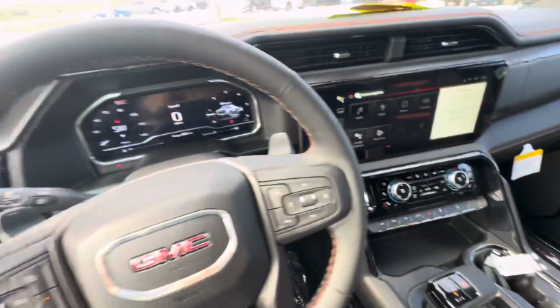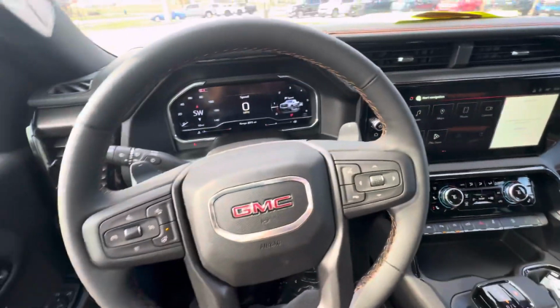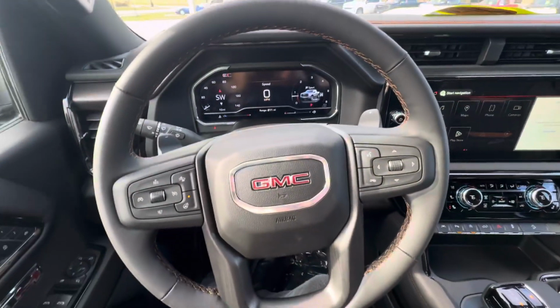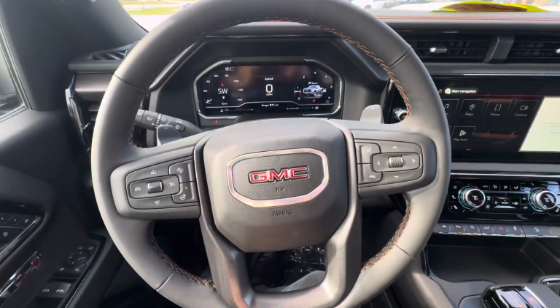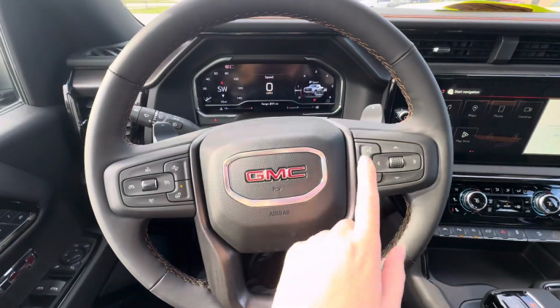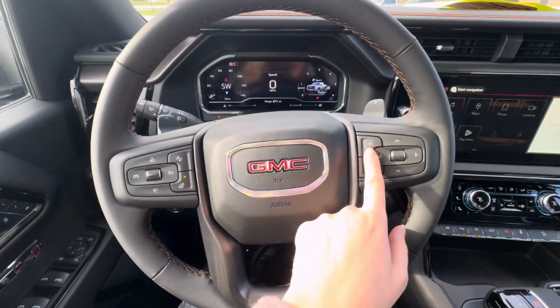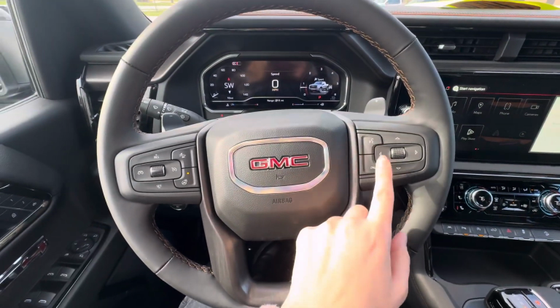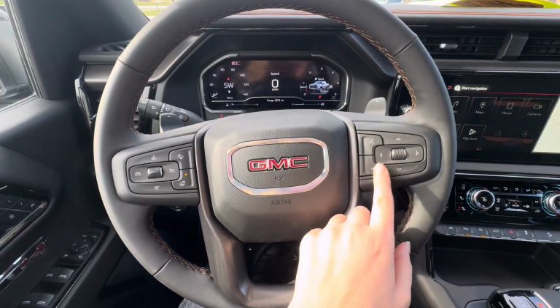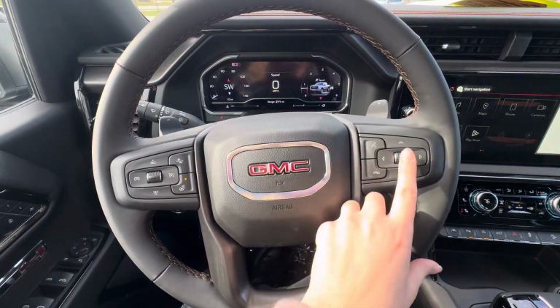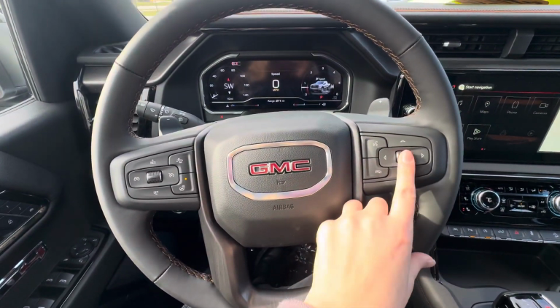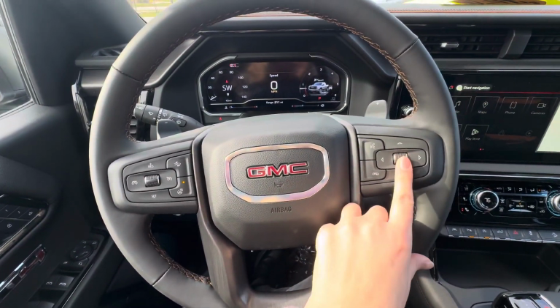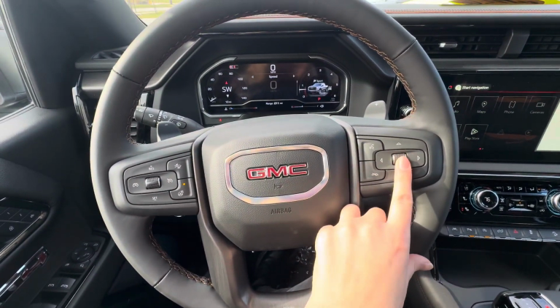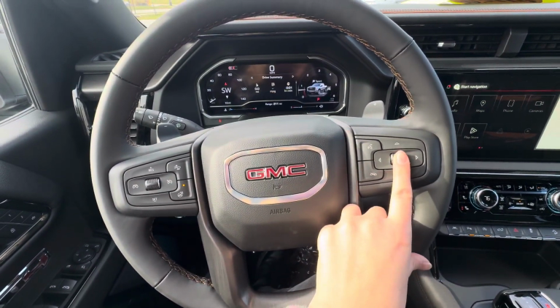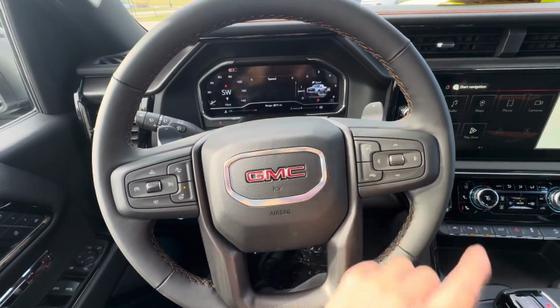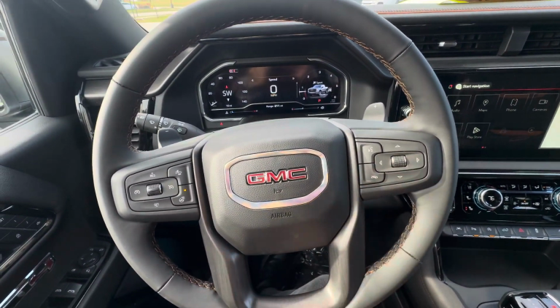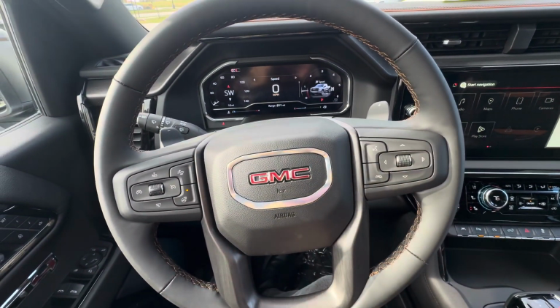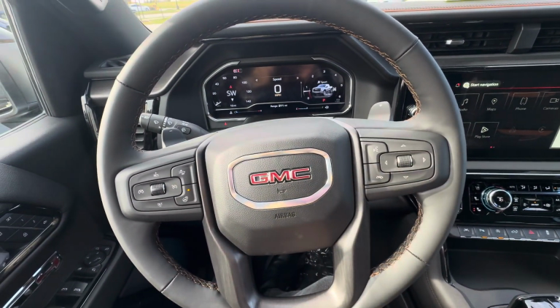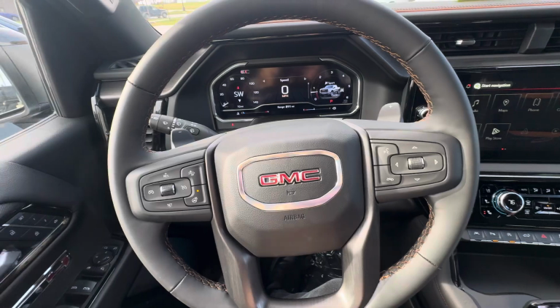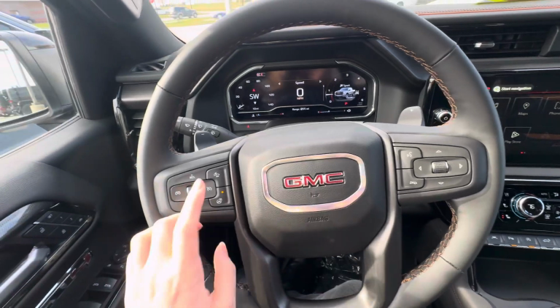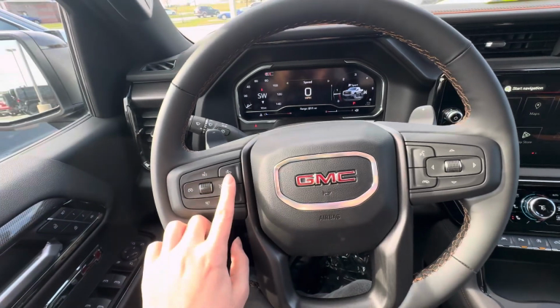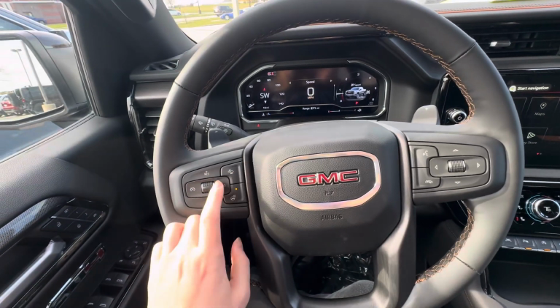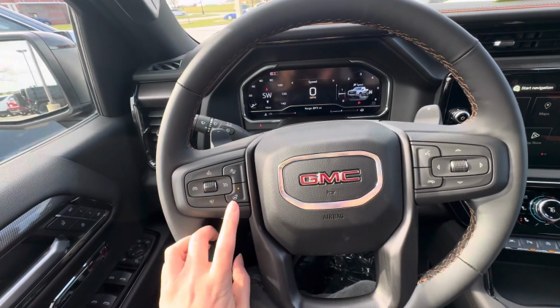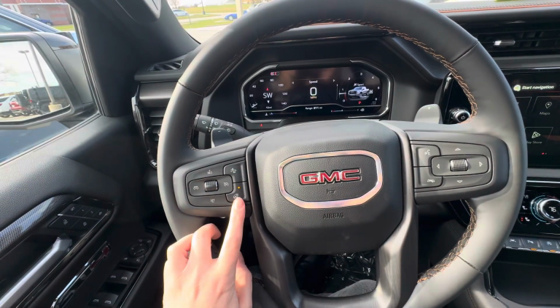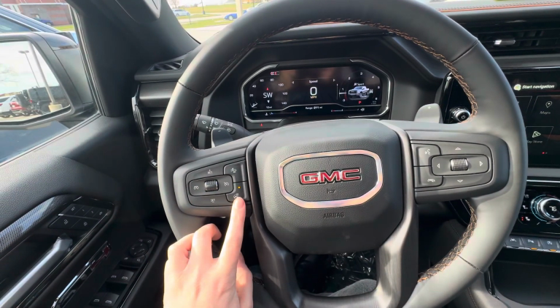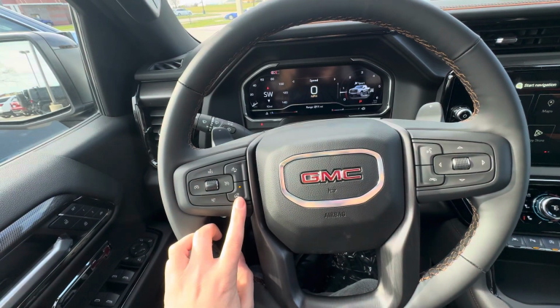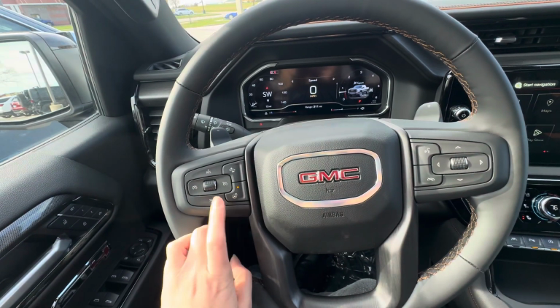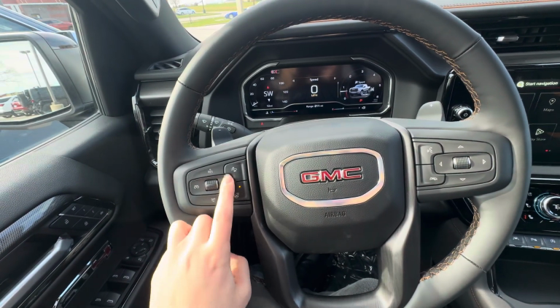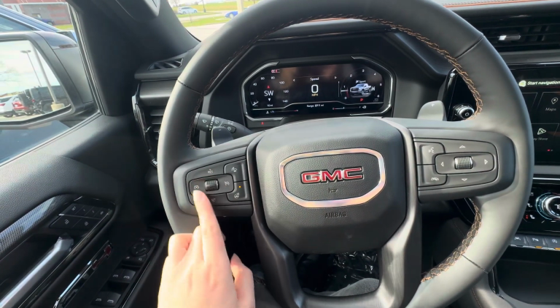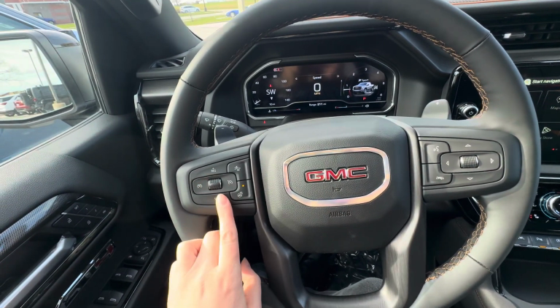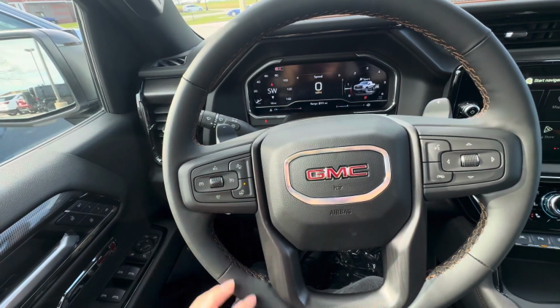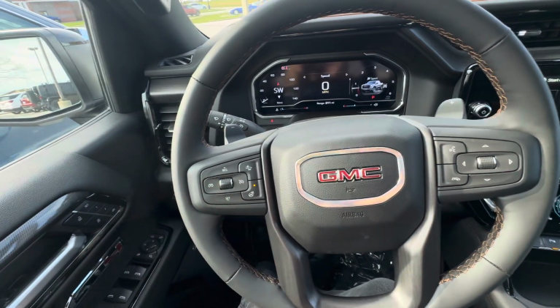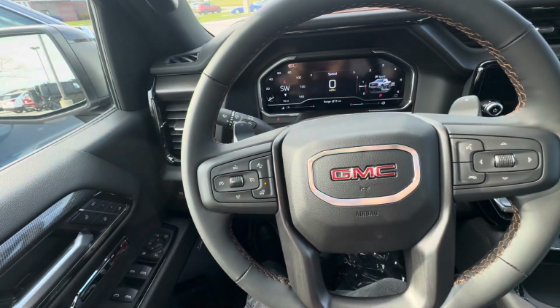Onto the steering wheel, you do have your voice commands, ending phone calls, and controls to change what you want on the dash. You also have forward collision alert, heated steering wheel, and your cruise control buttons.